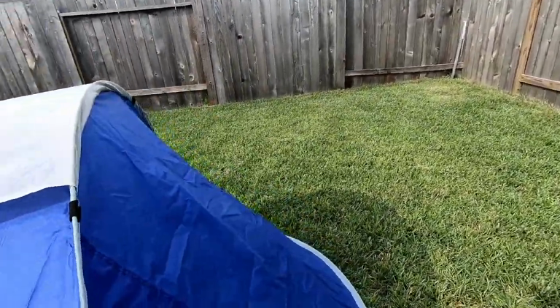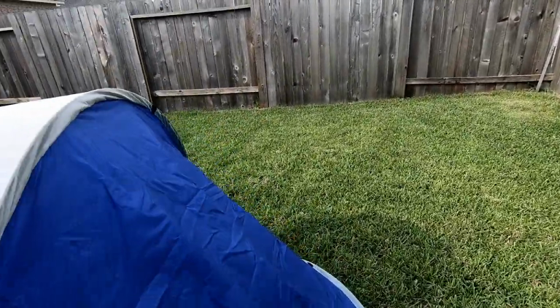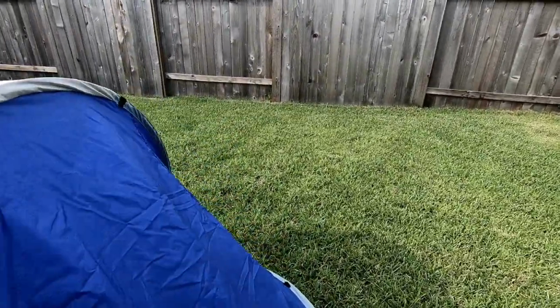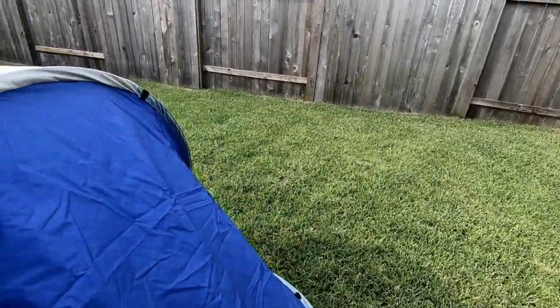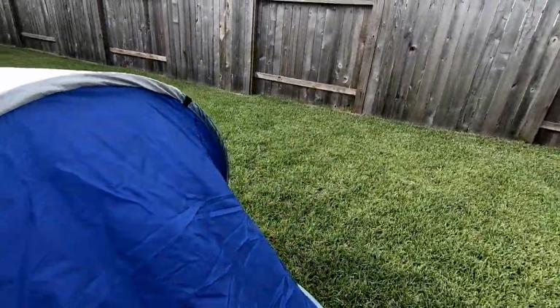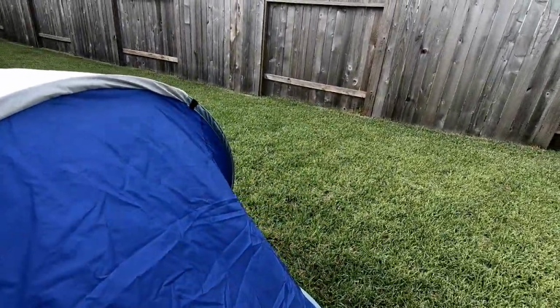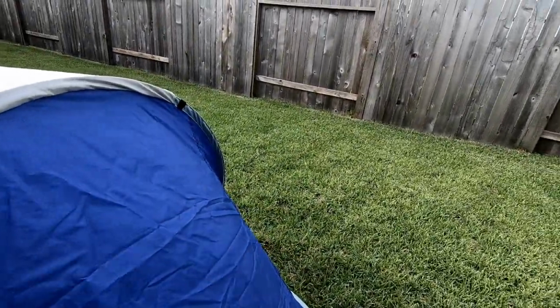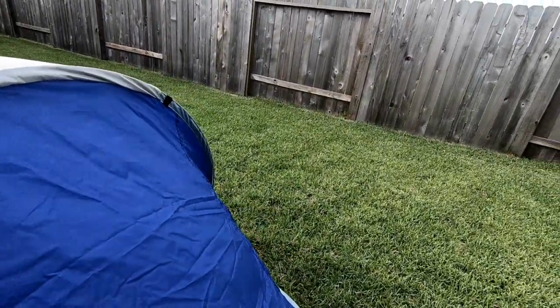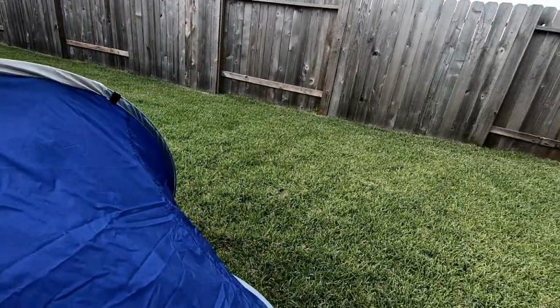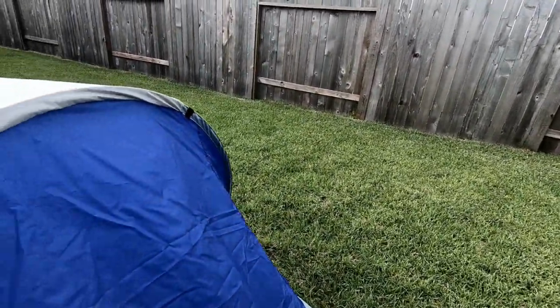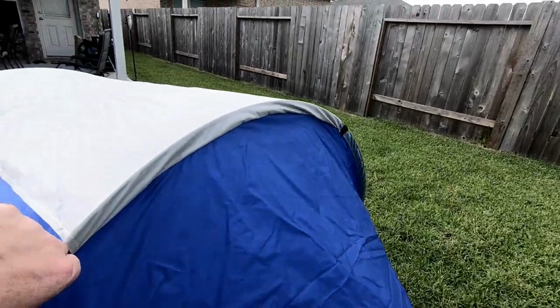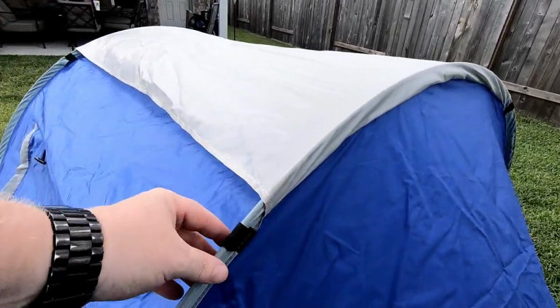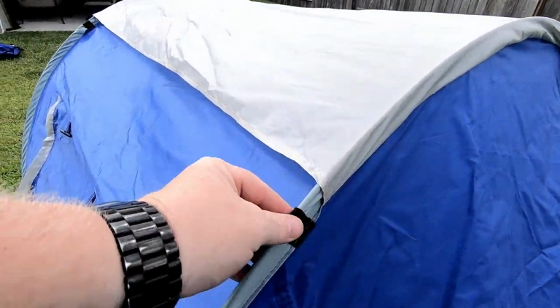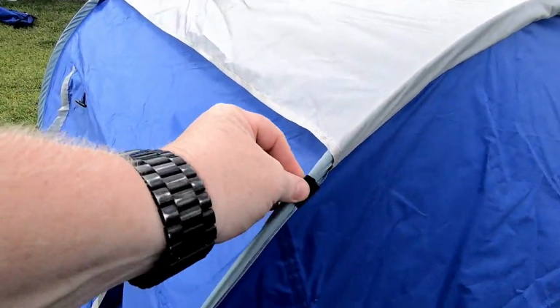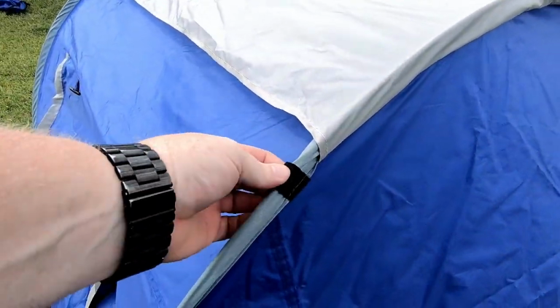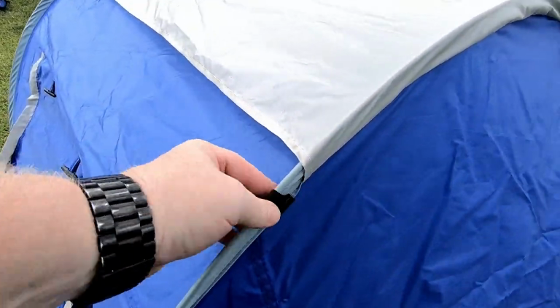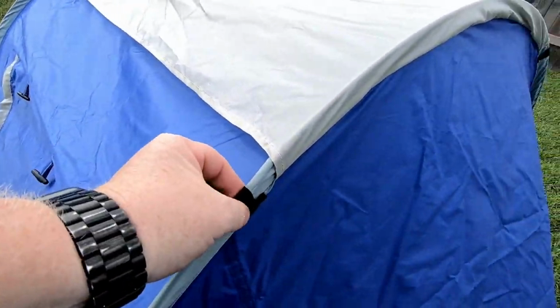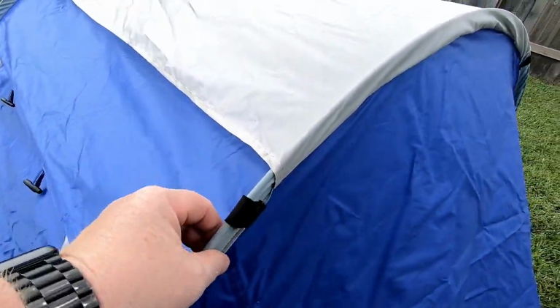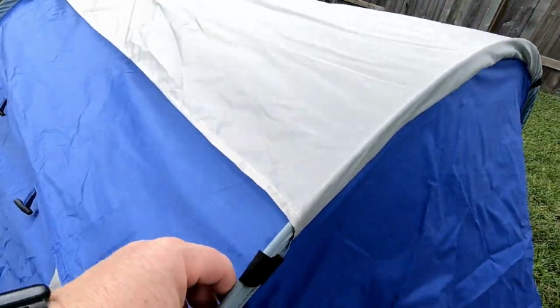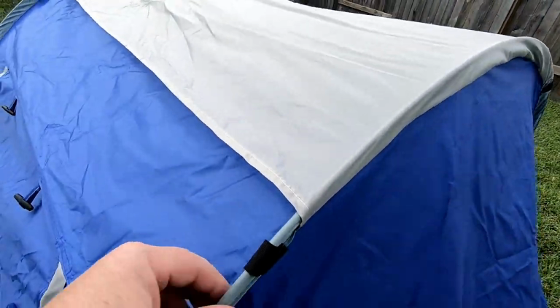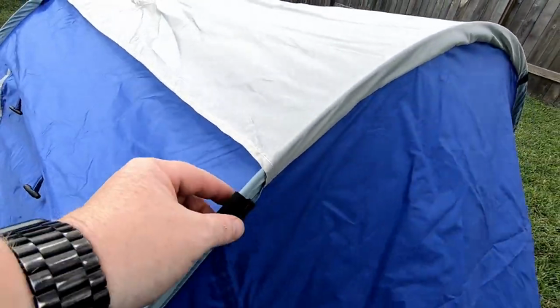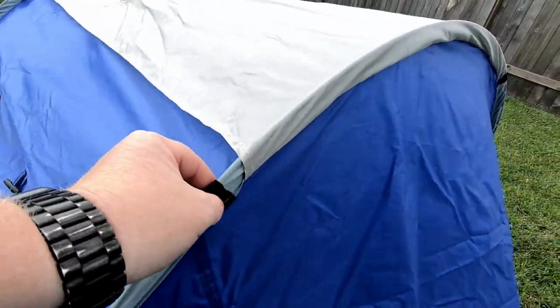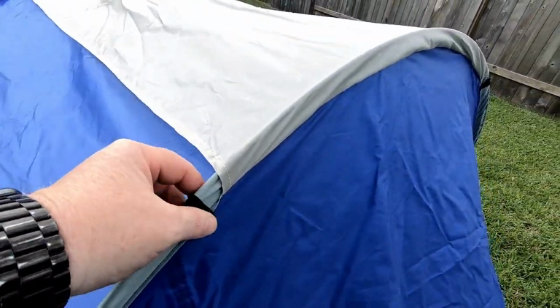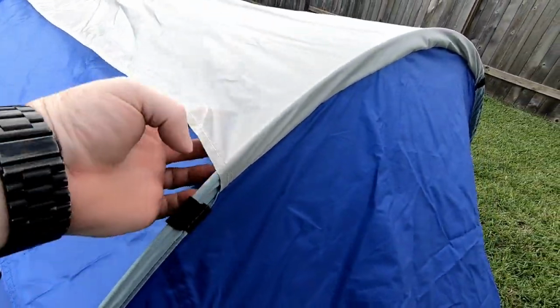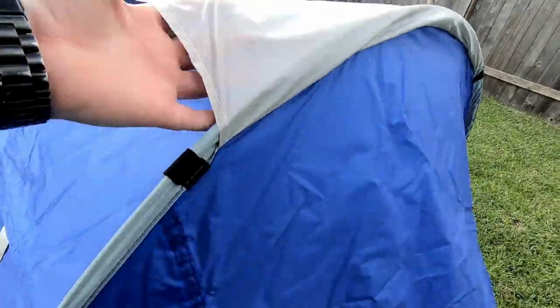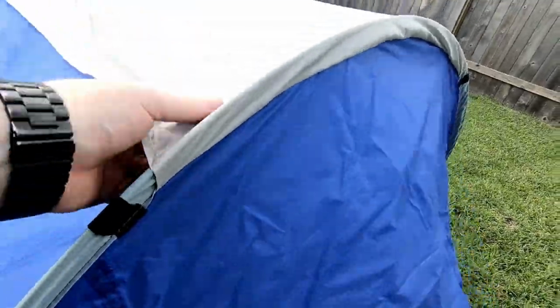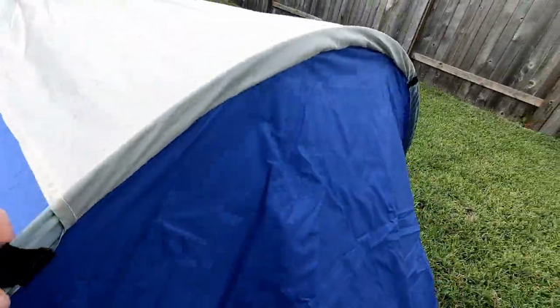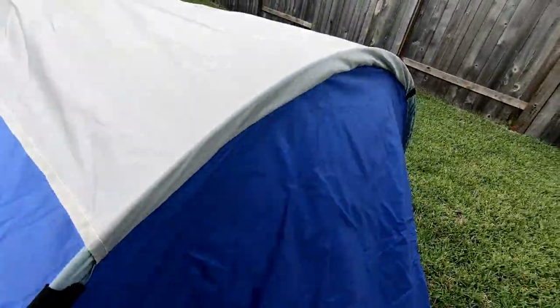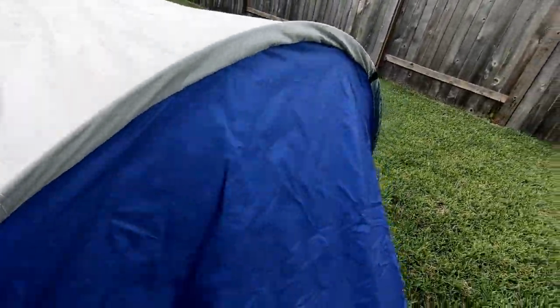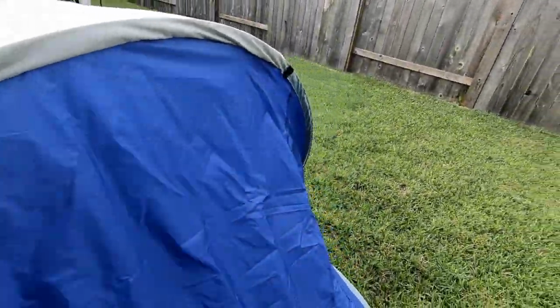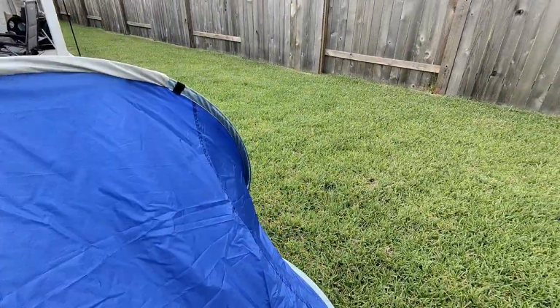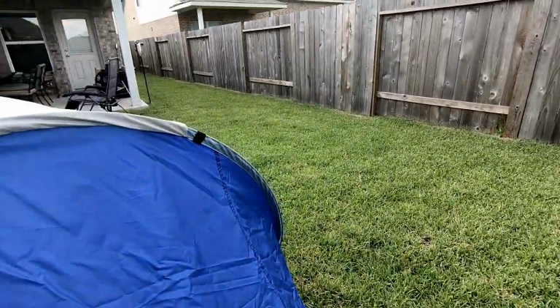And then I'm wondering if maybe these are tie downs as well, or just general reinforcements for the rods inside.